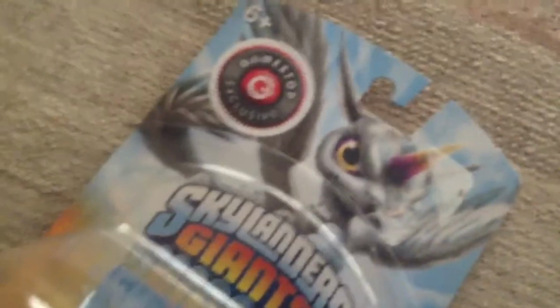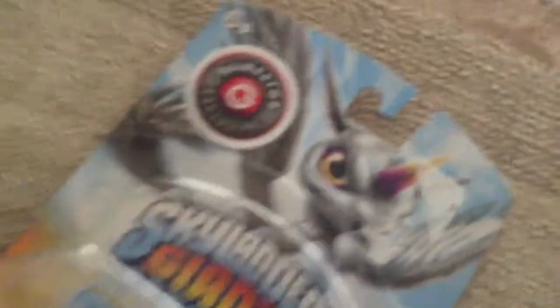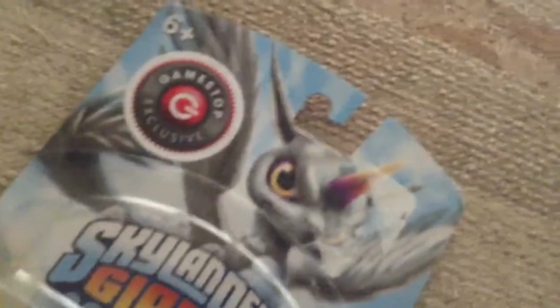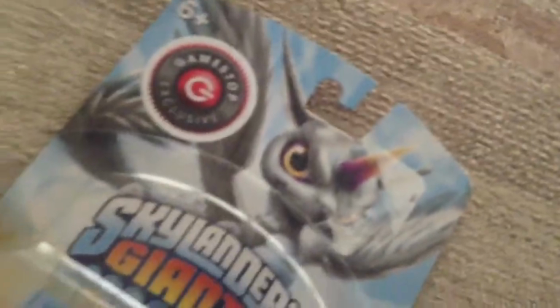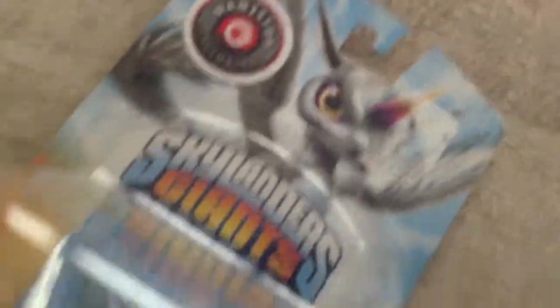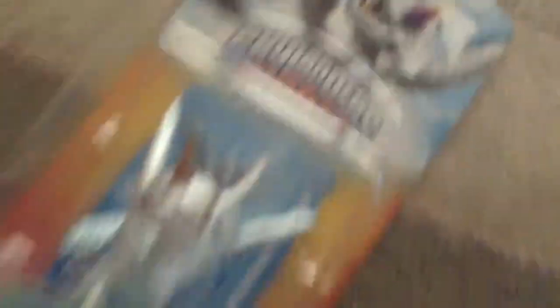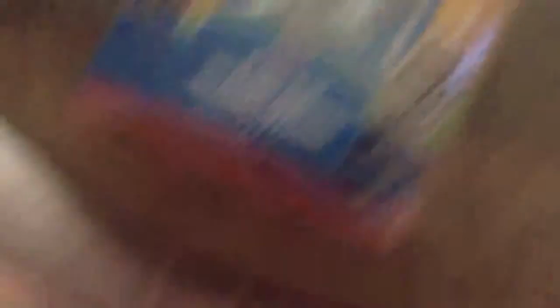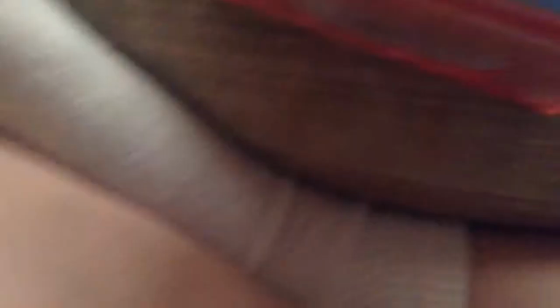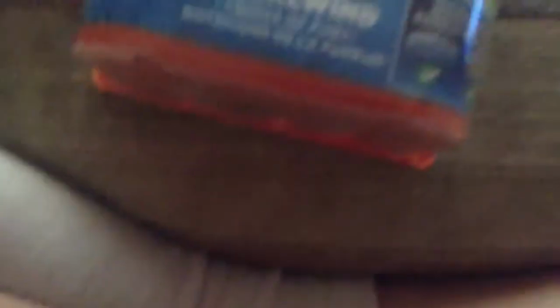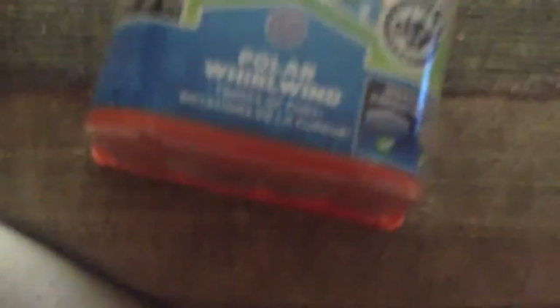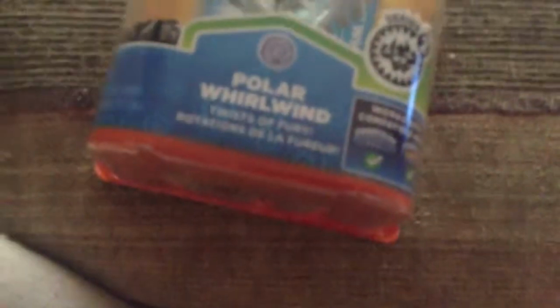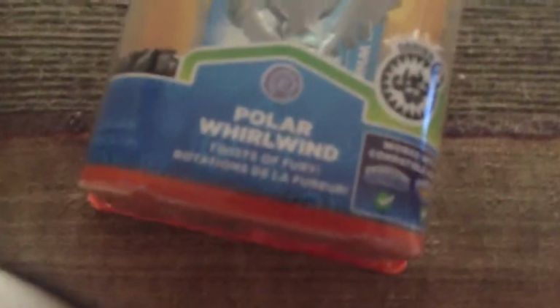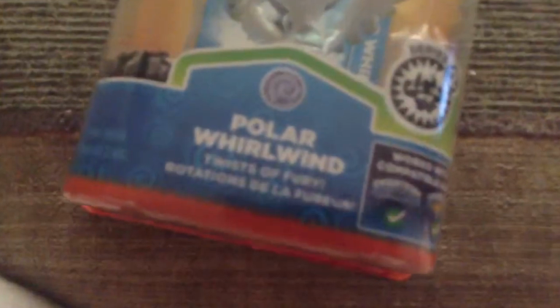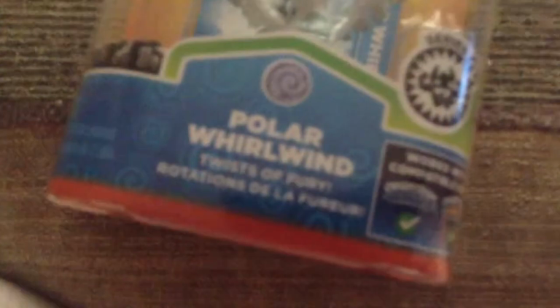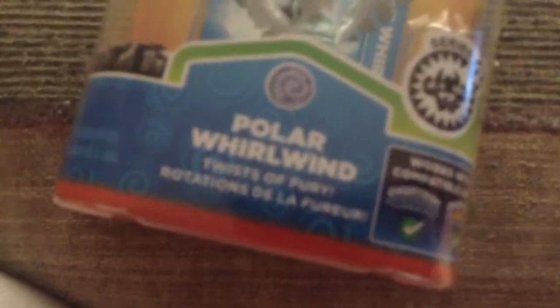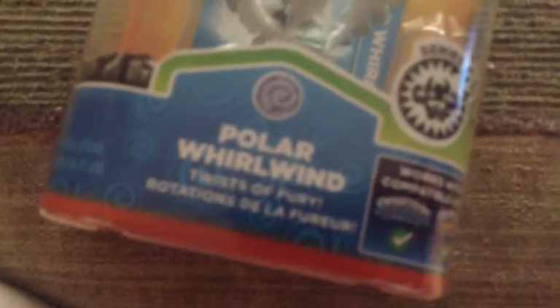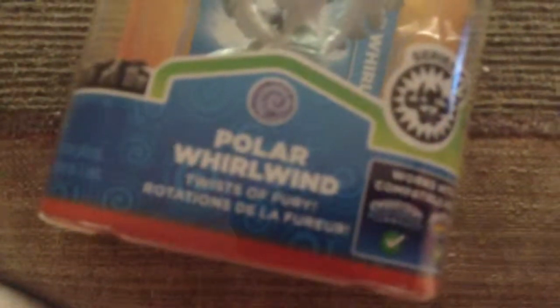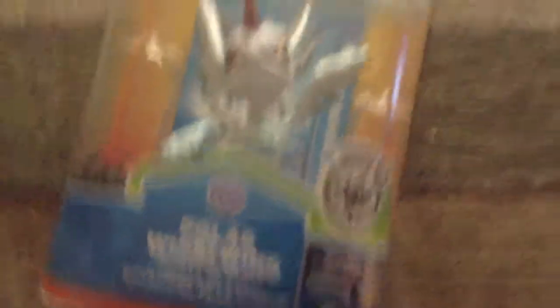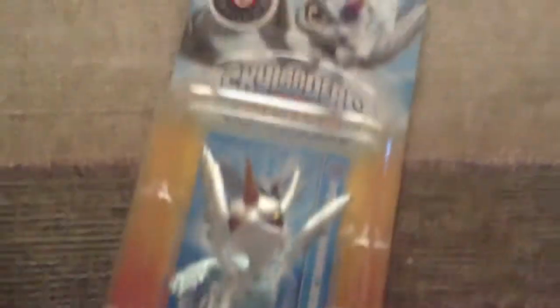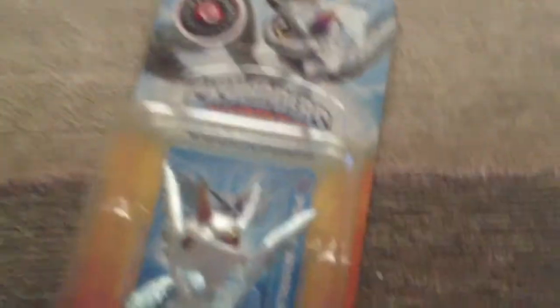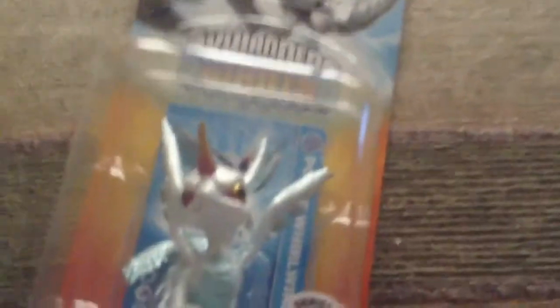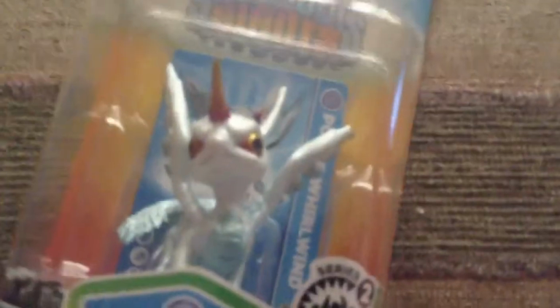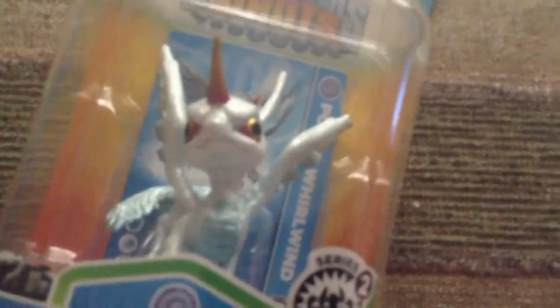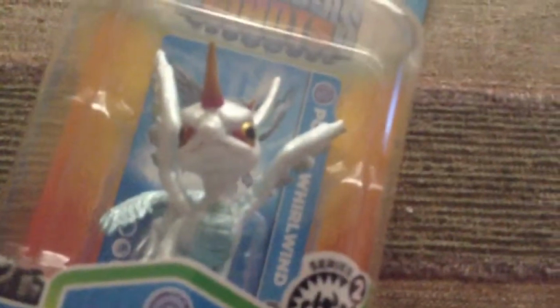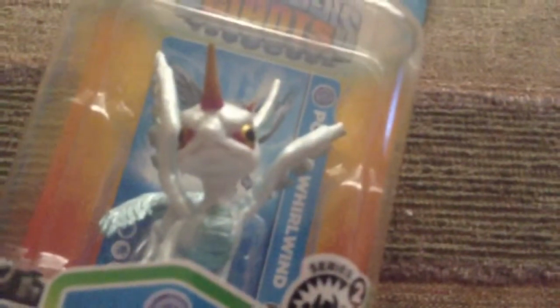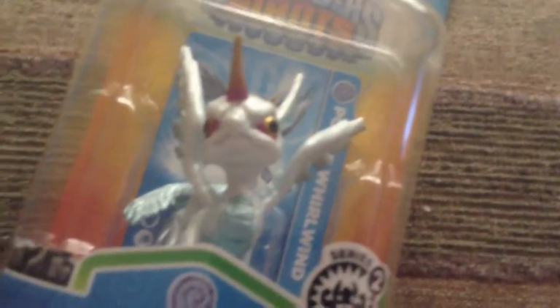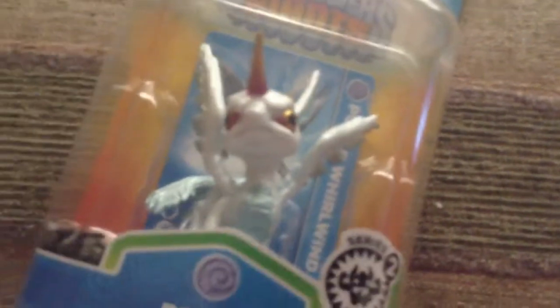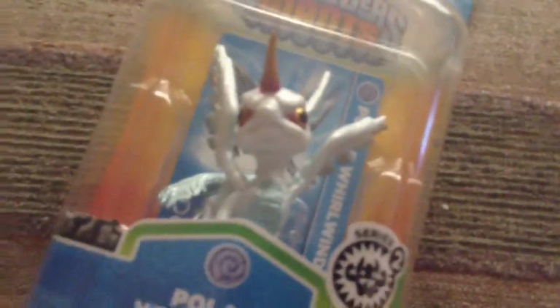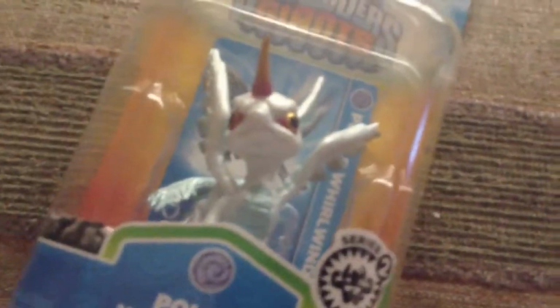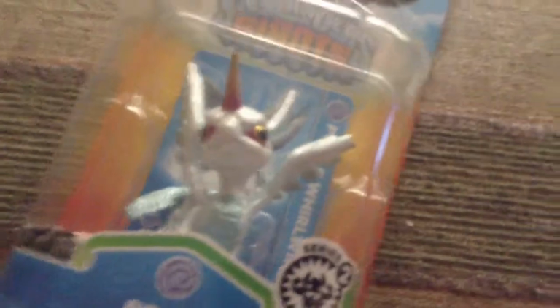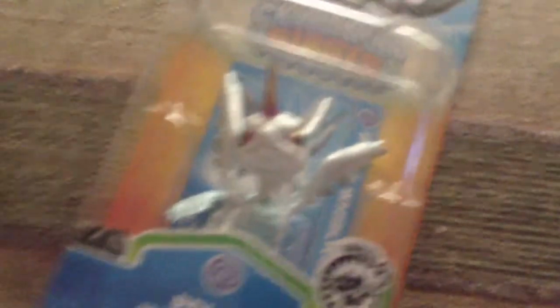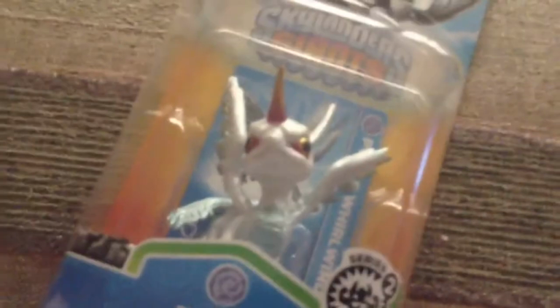And look what we got — we picked up a Polar Whirlwind. There was a light core pot viz there, but we decided to let that pass because the Skylander Boy and Girl Contest is still going on.